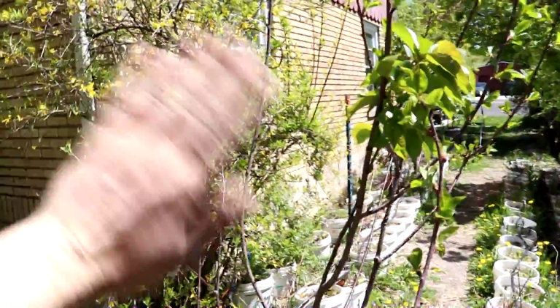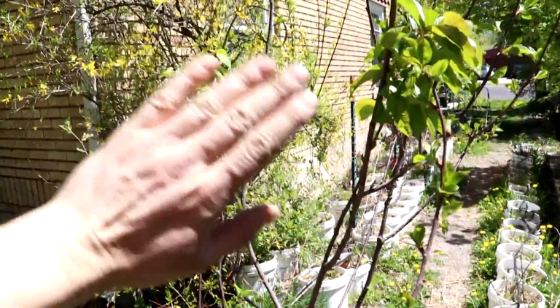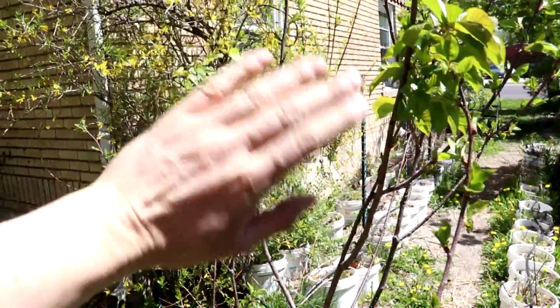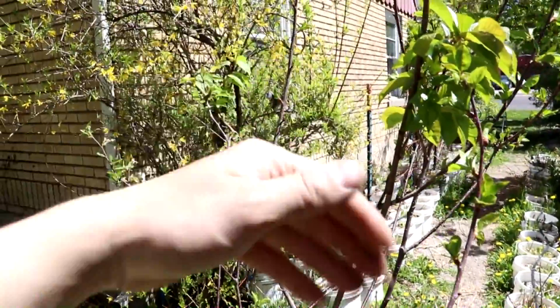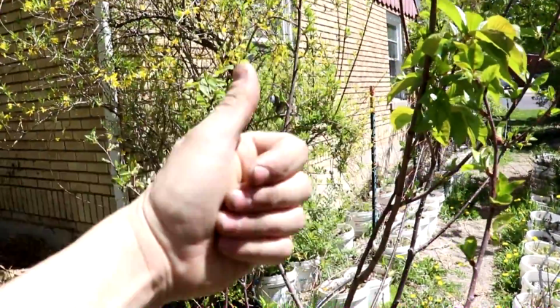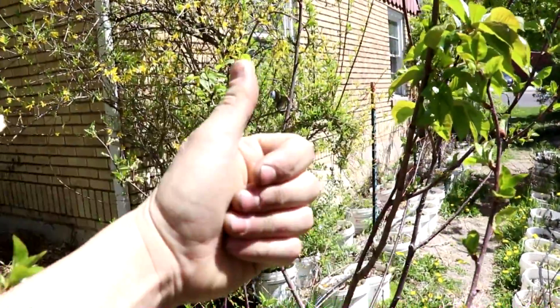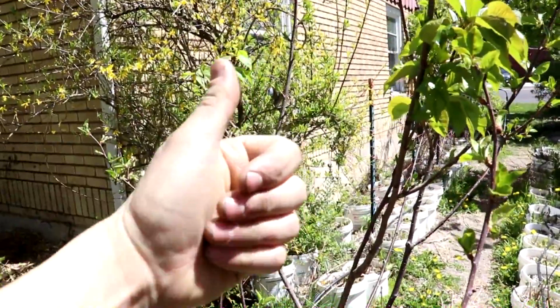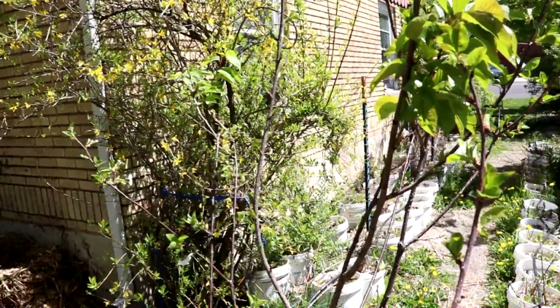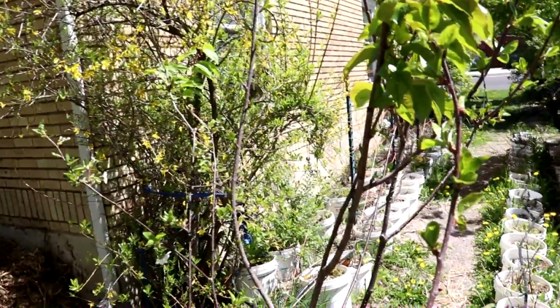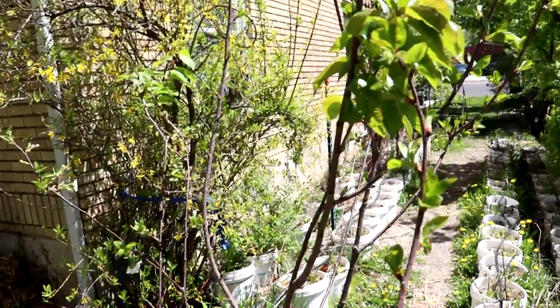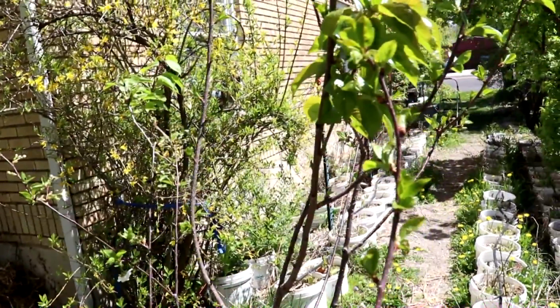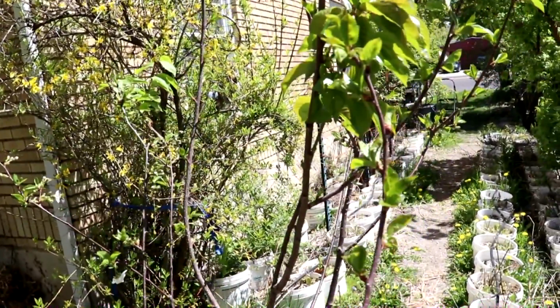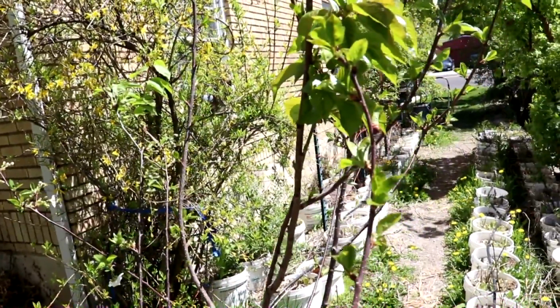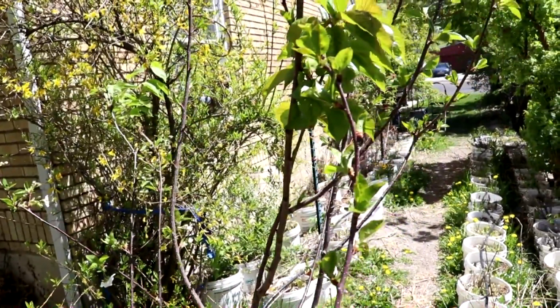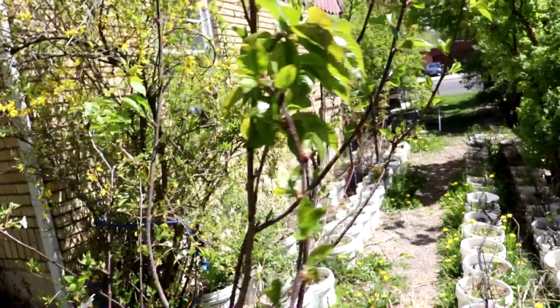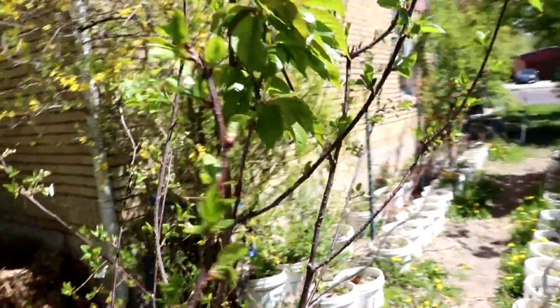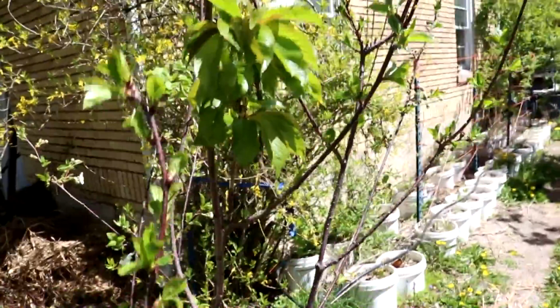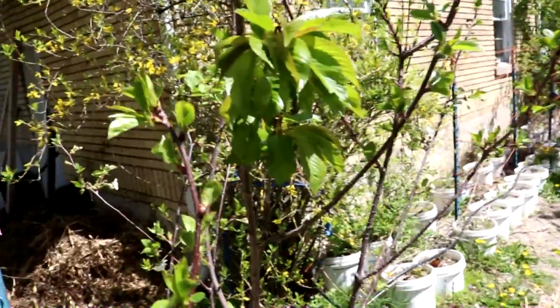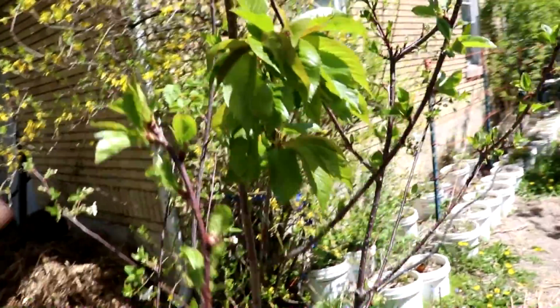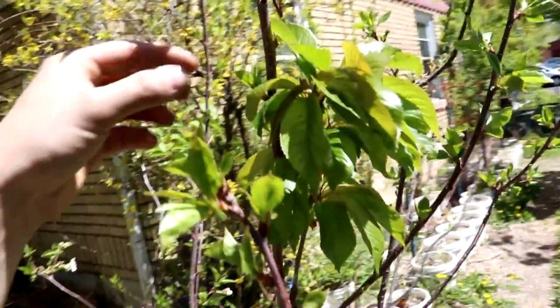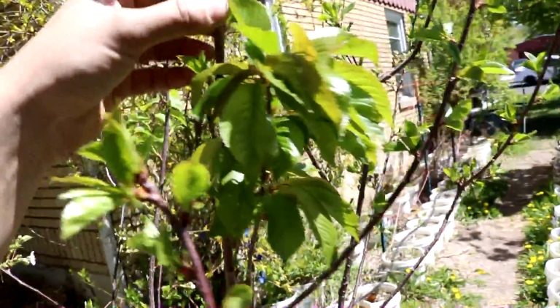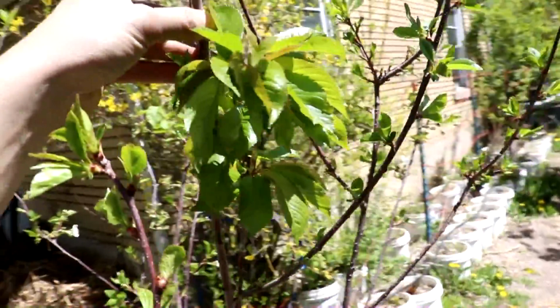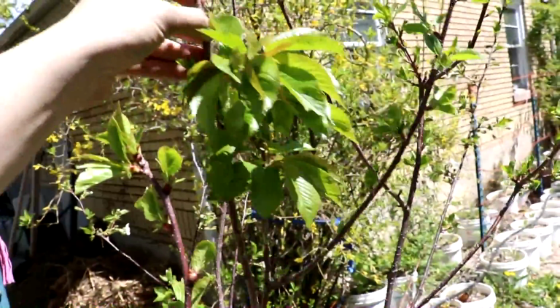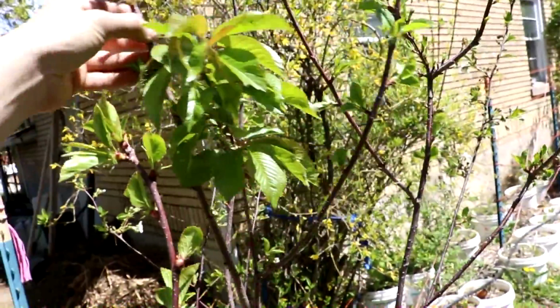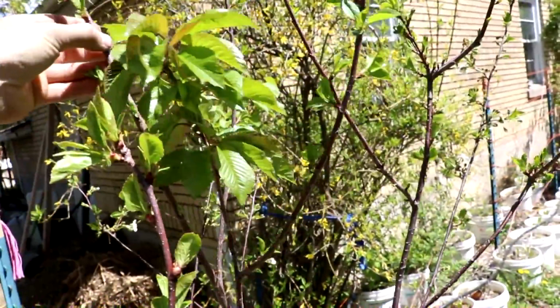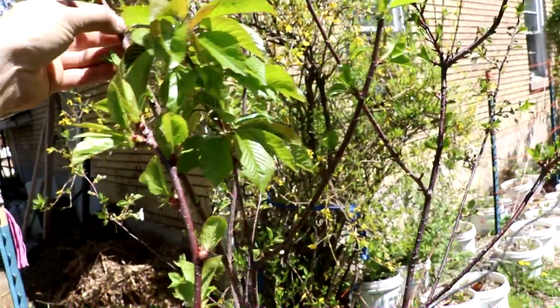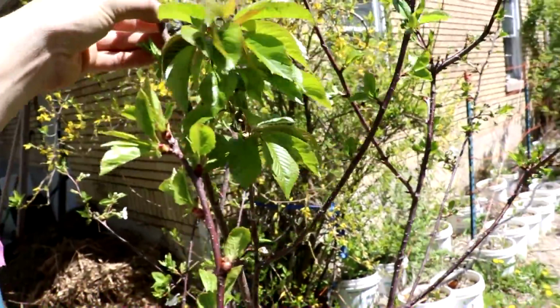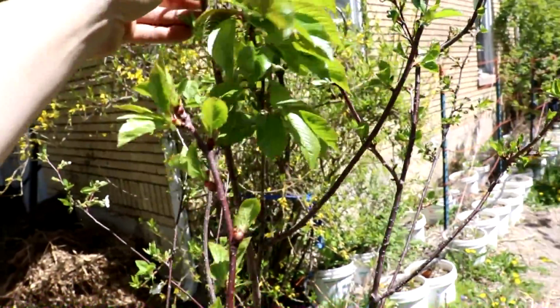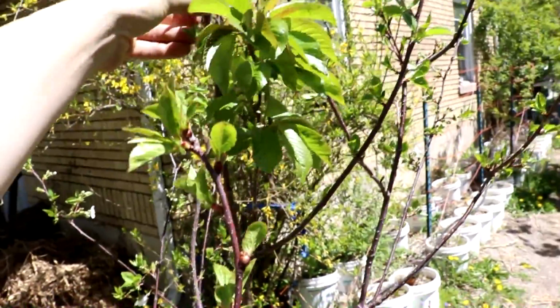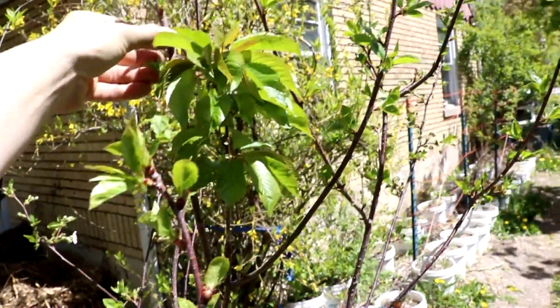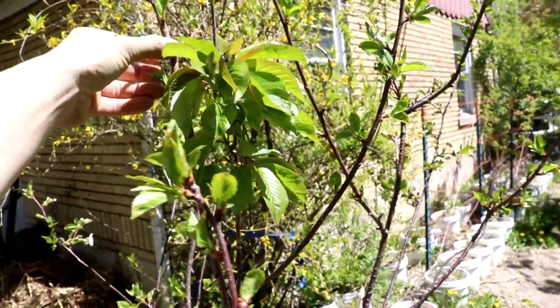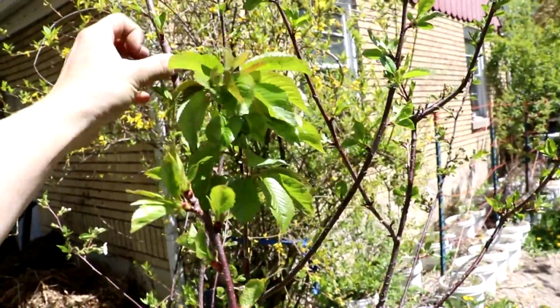Alright everyone, welcome back to Cody's Lab. It's about time I do an update on these franken trees that I grafted together last year. So, here we go.